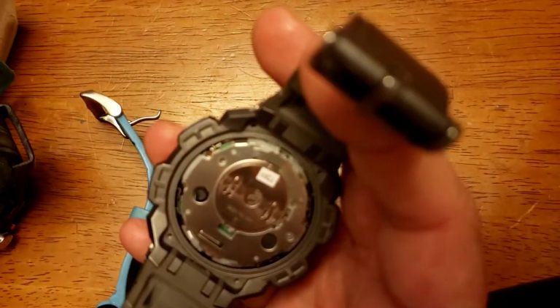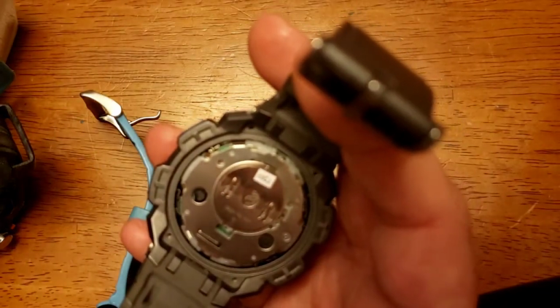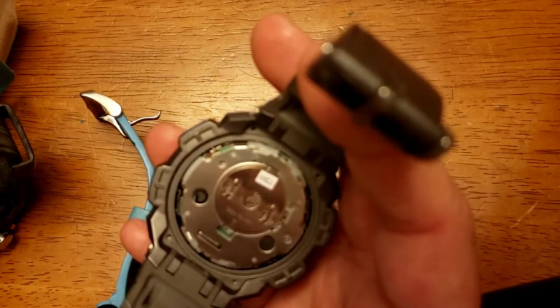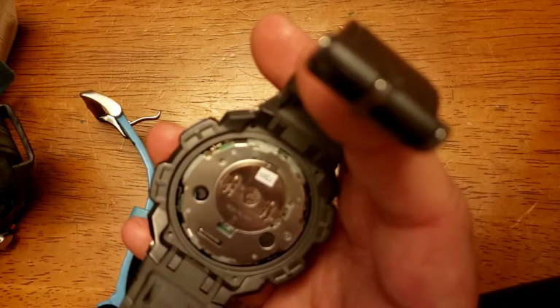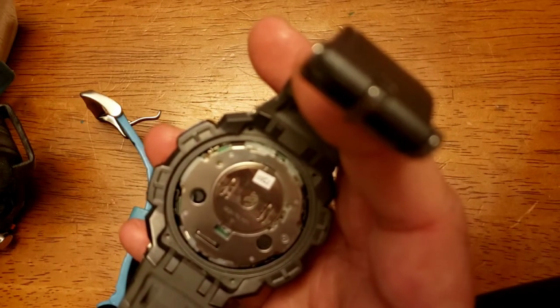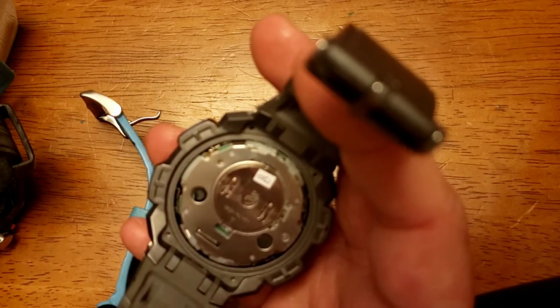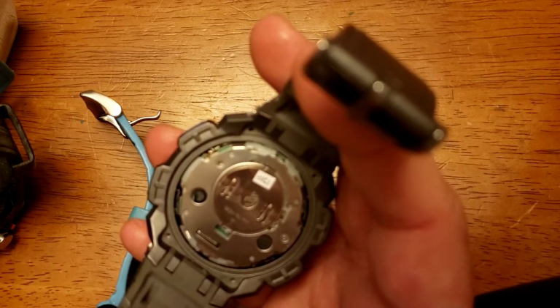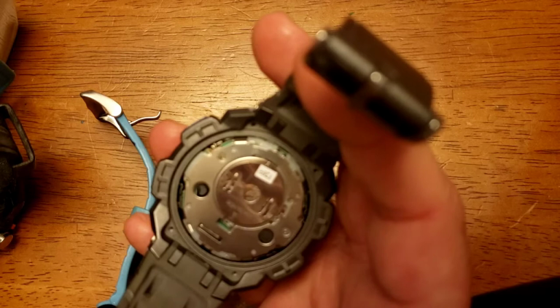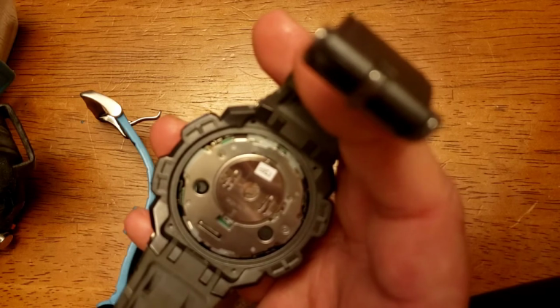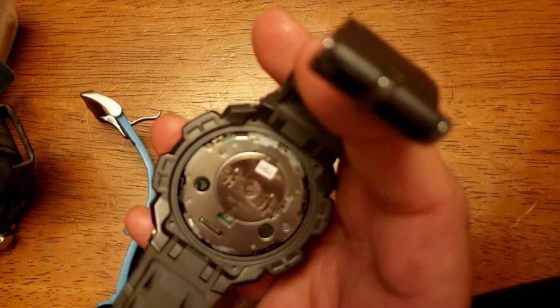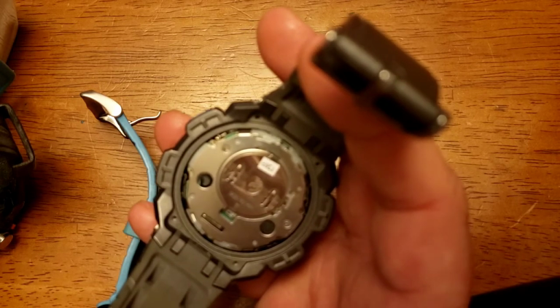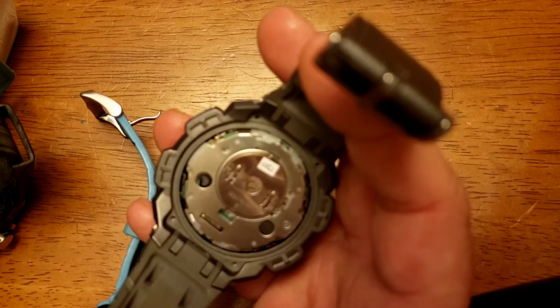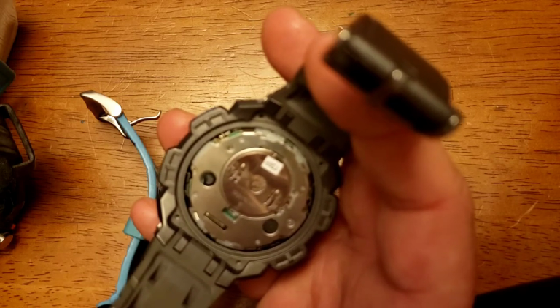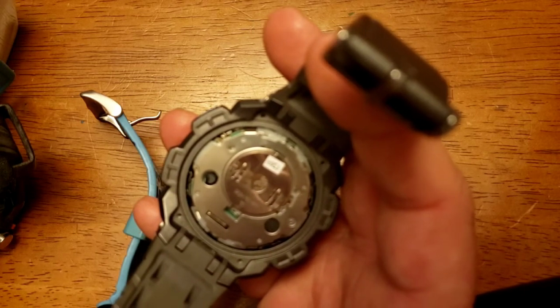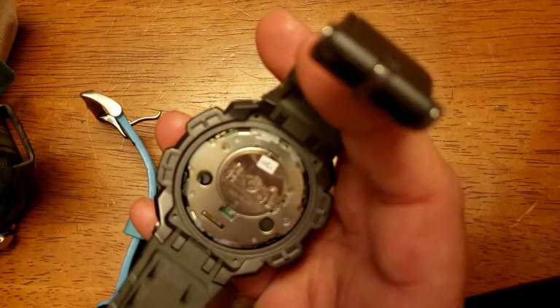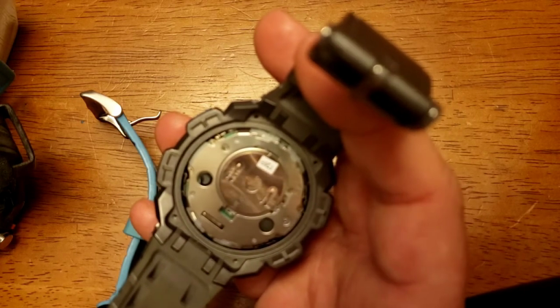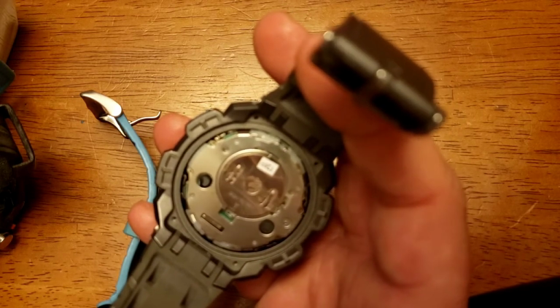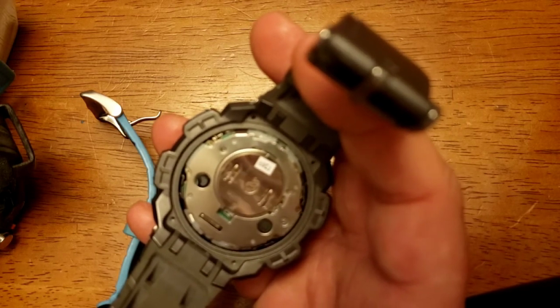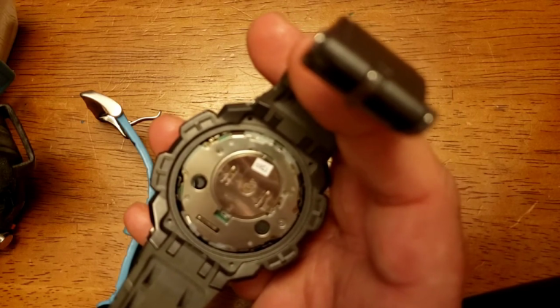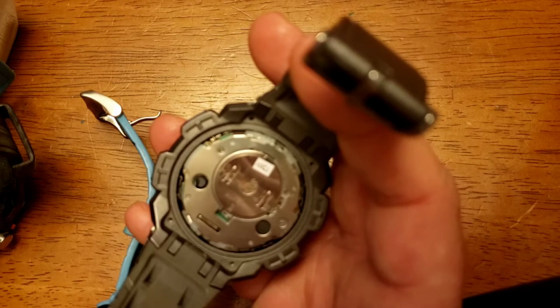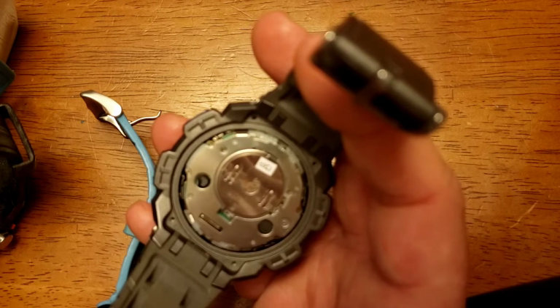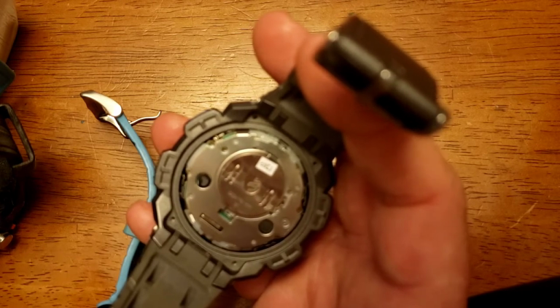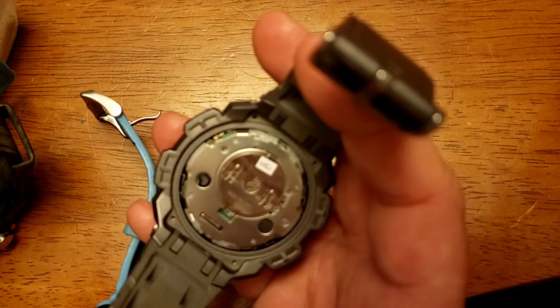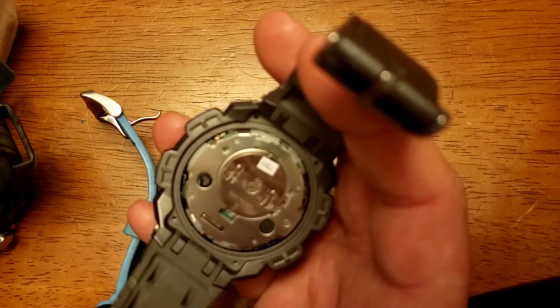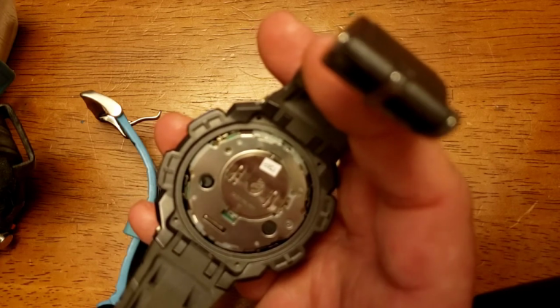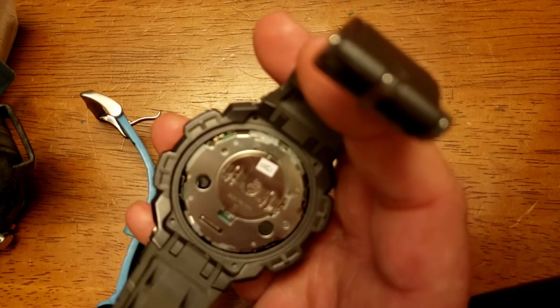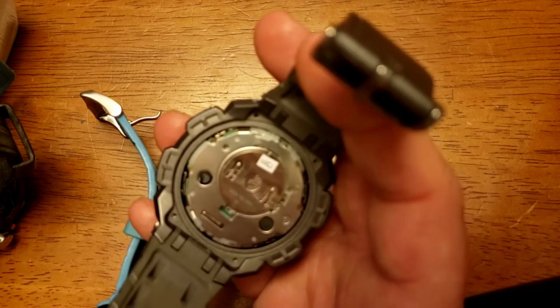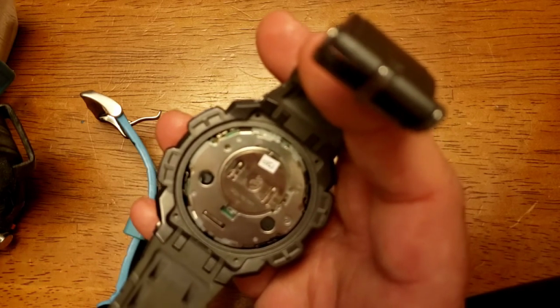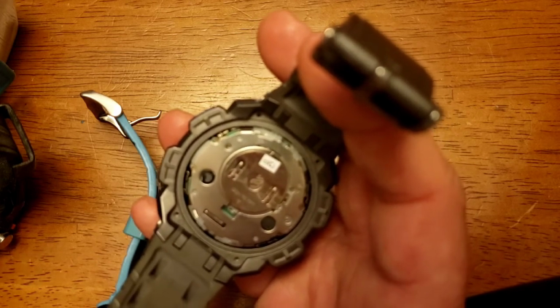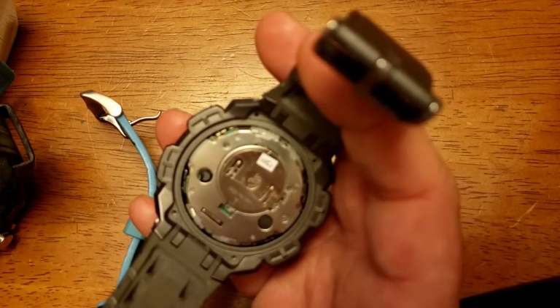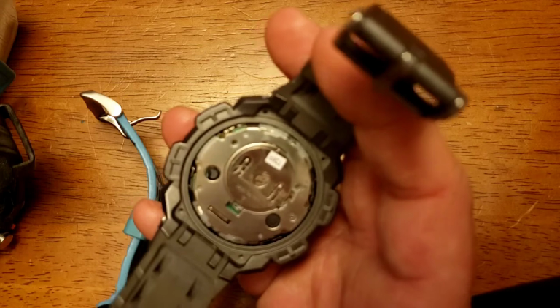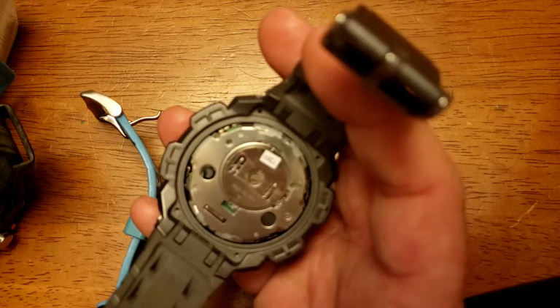They're over-complicating it though. I kind of figured this out and thought I would share this in case you're looking for the same thing. I don't know why you're supposed to reset this after changing the battery — near as I can tell, putting the new battery in just resets the thing anyway.